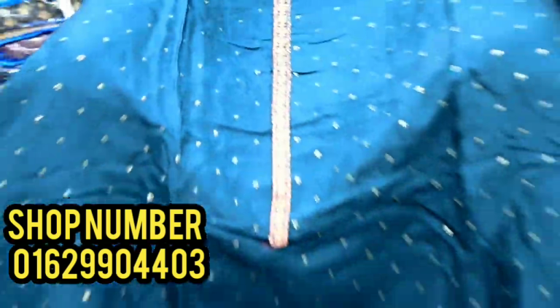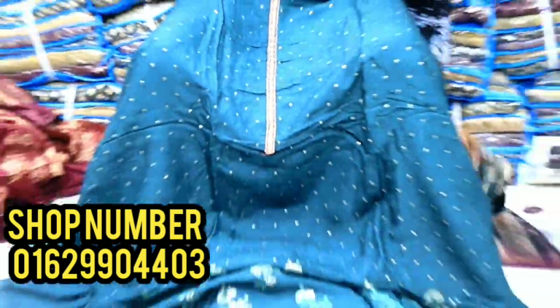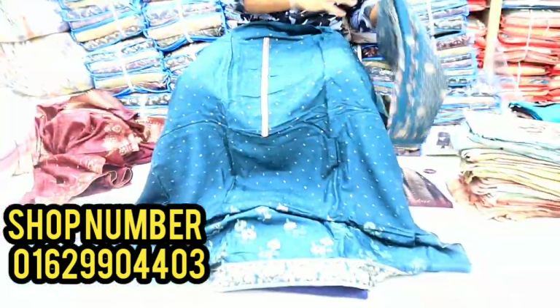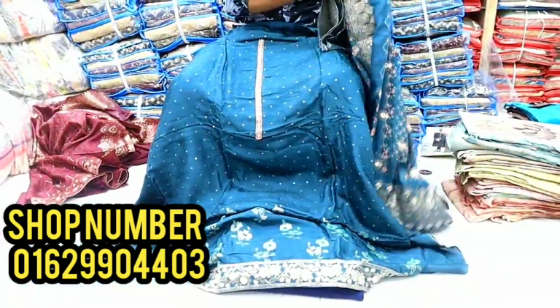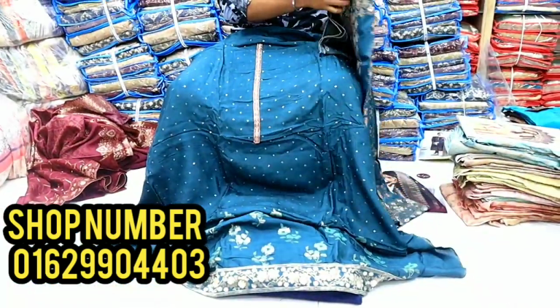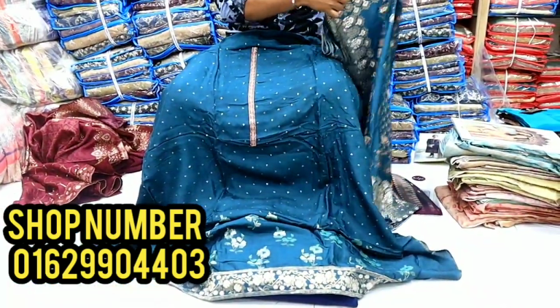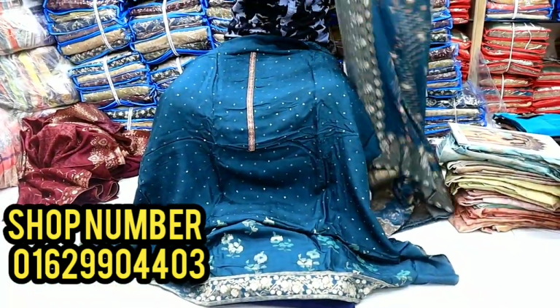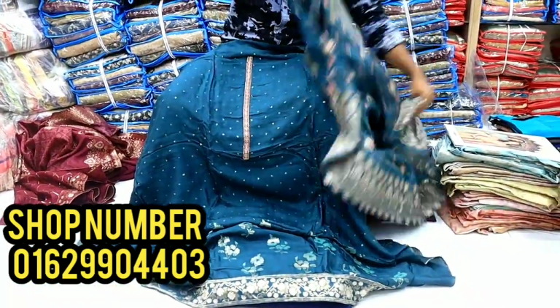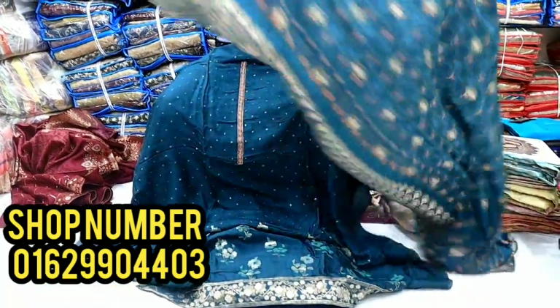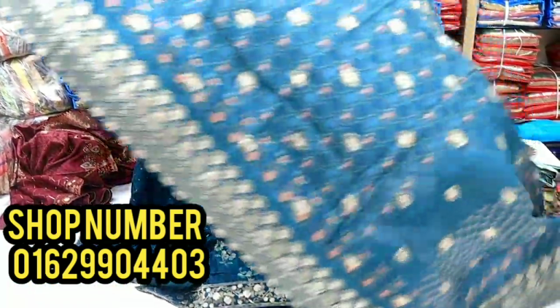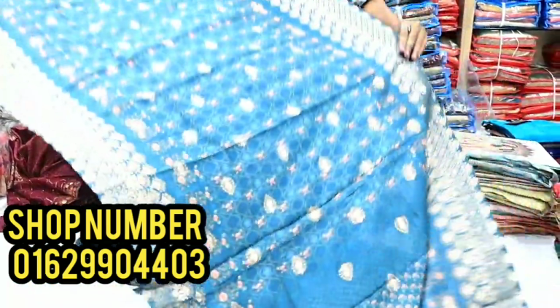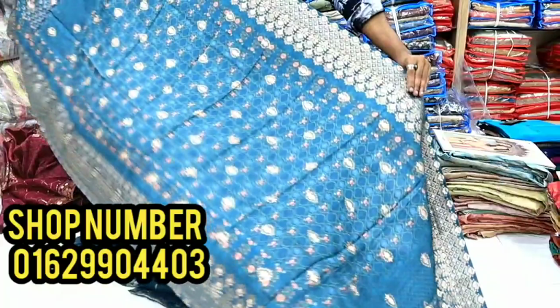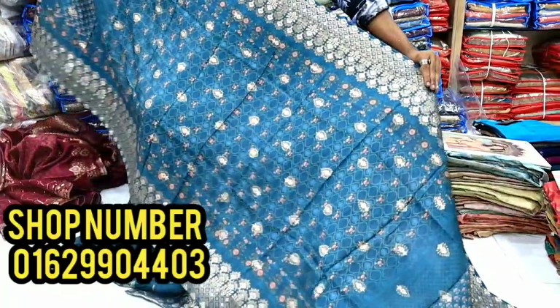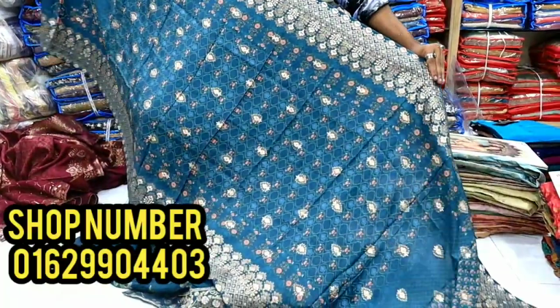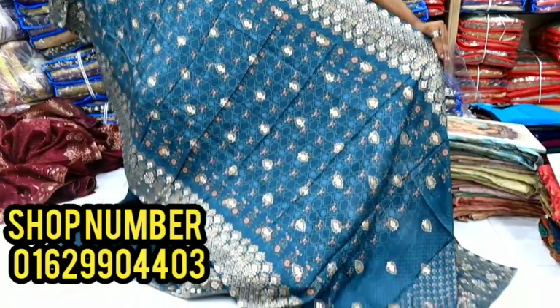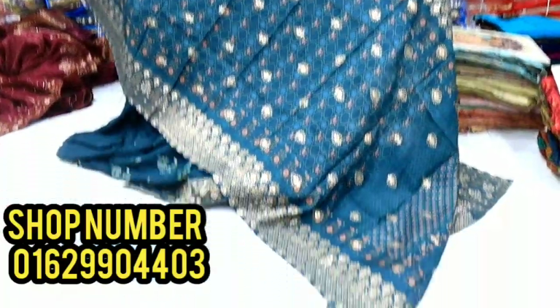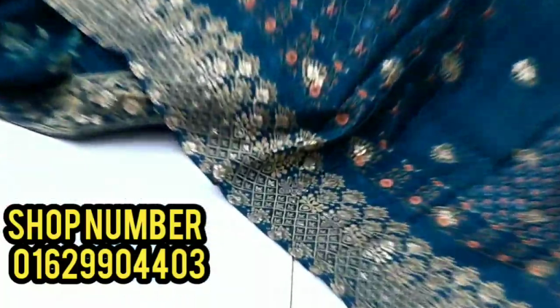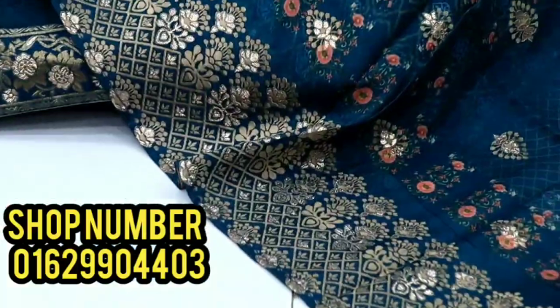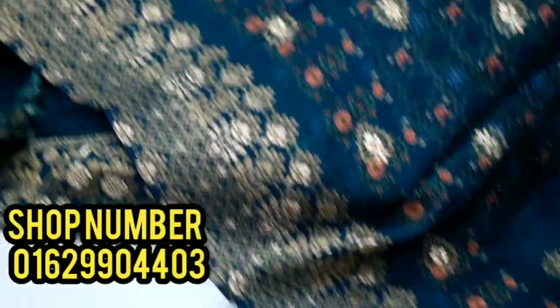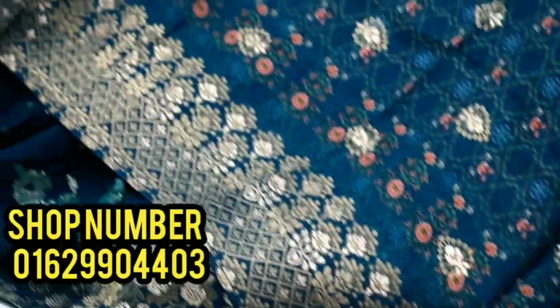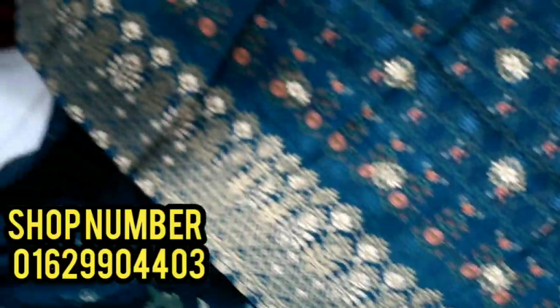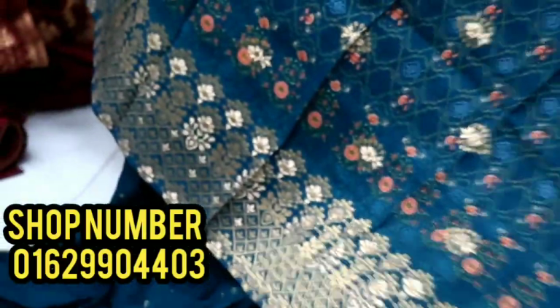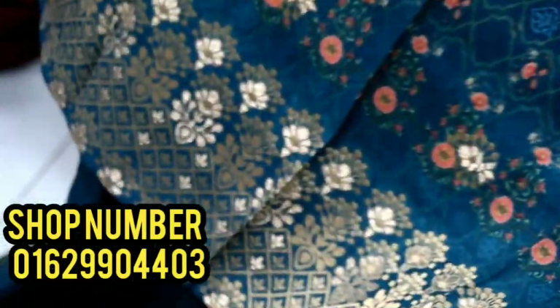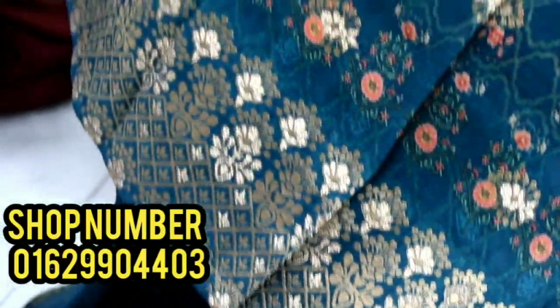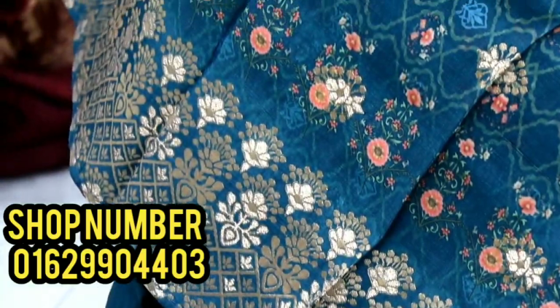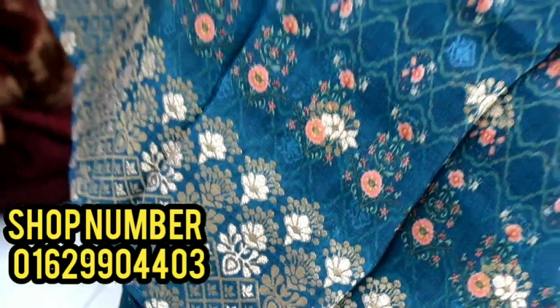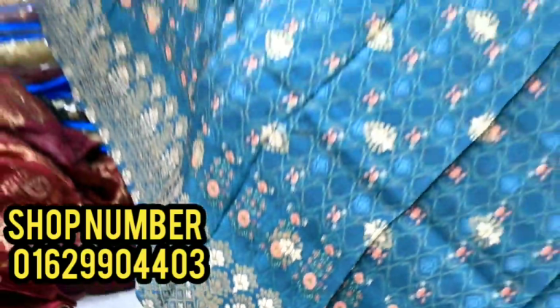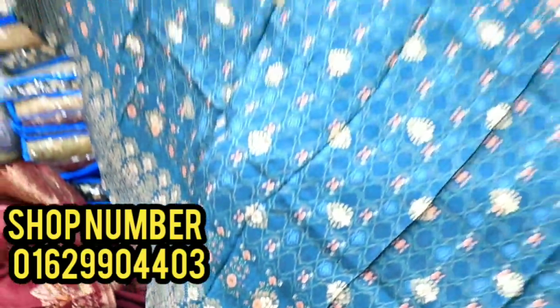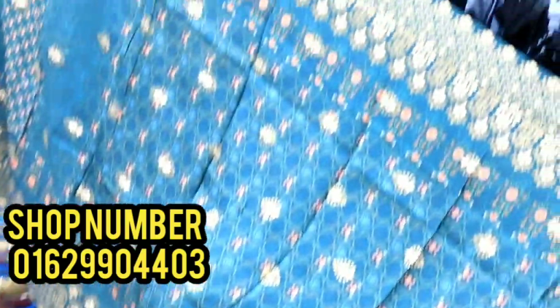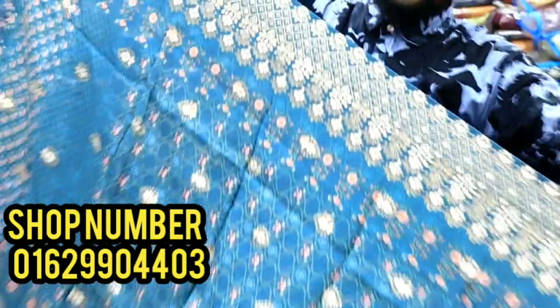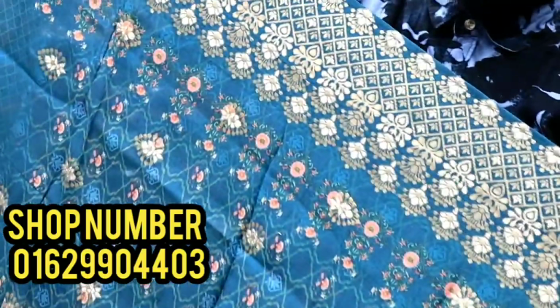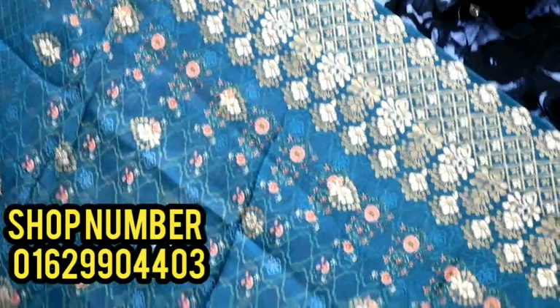This is a front part dress. This dress is very soft and comfortable. This is a party wear dress. This is a great print — a digital print.